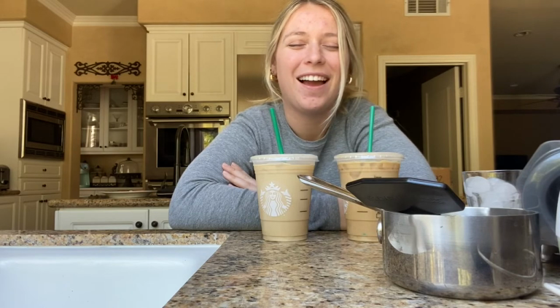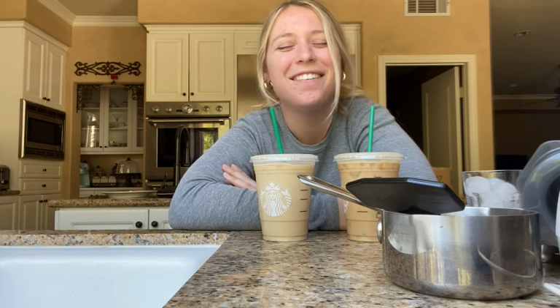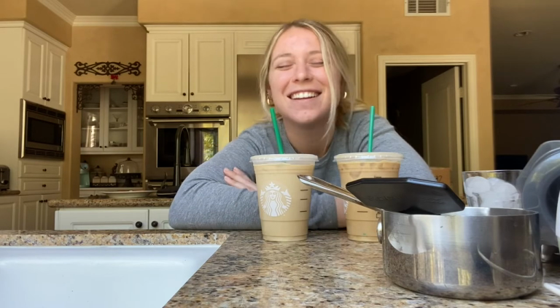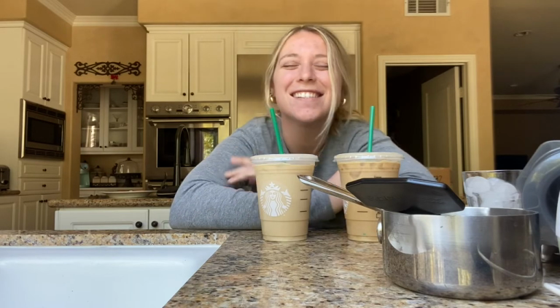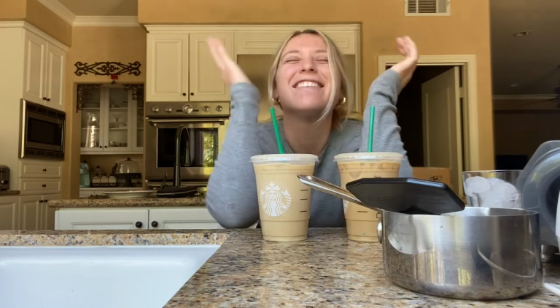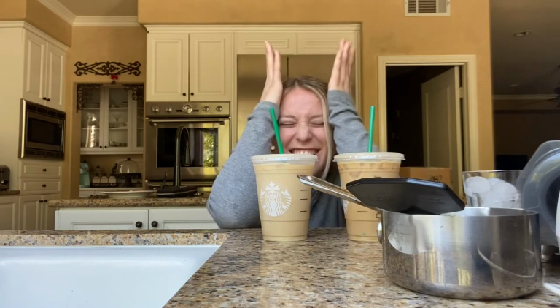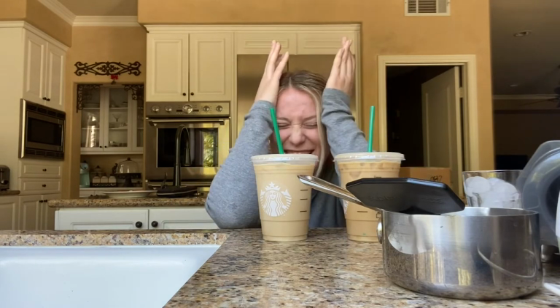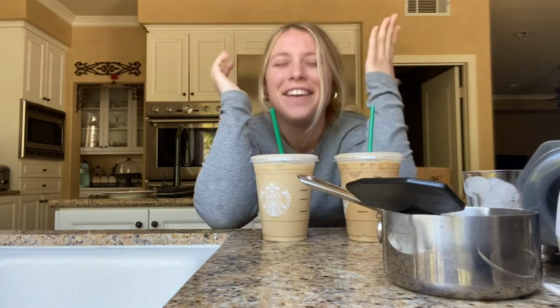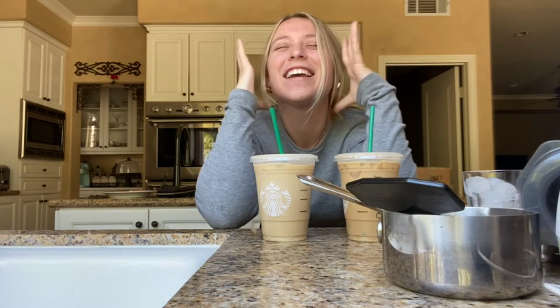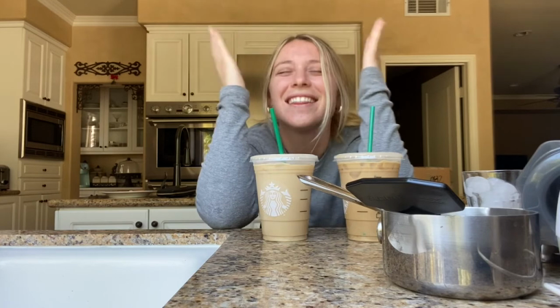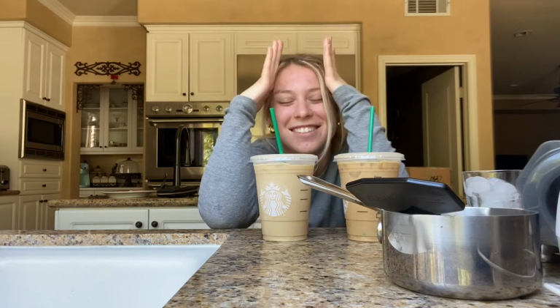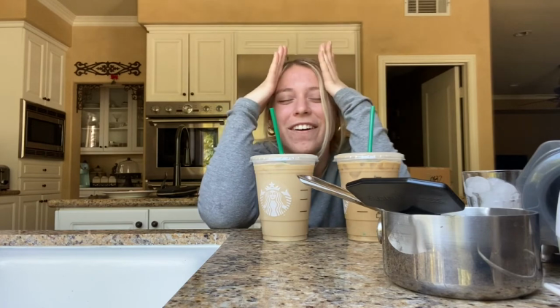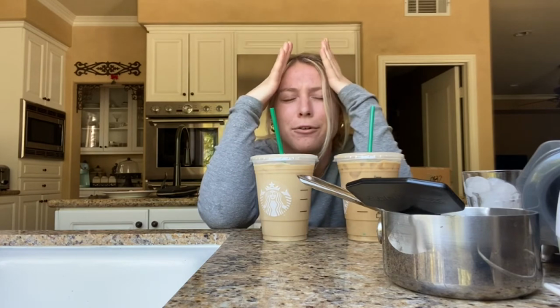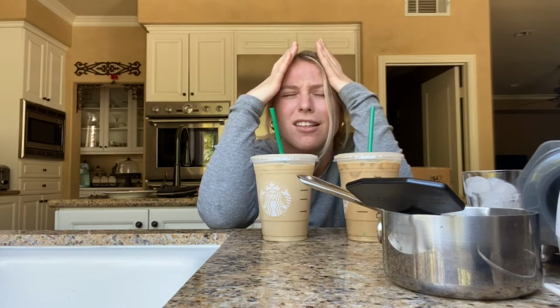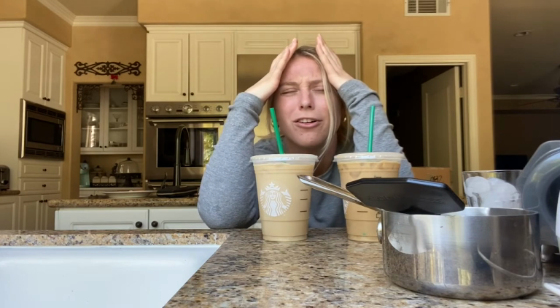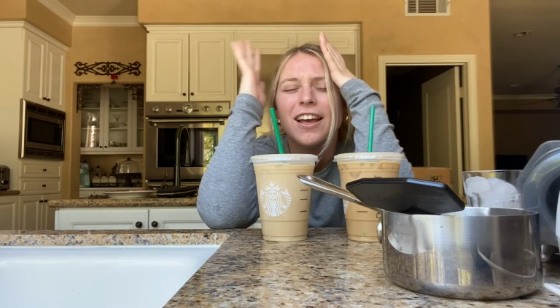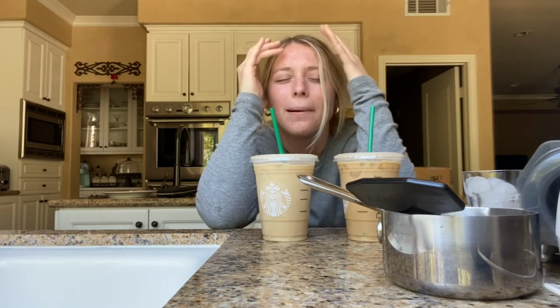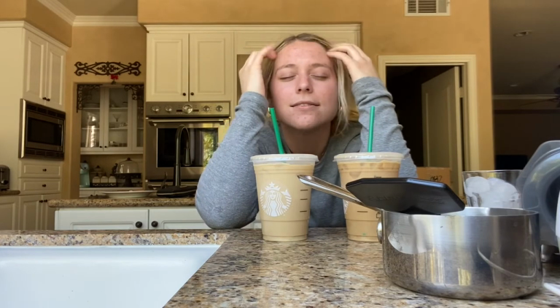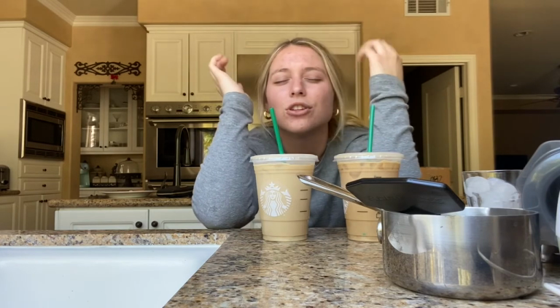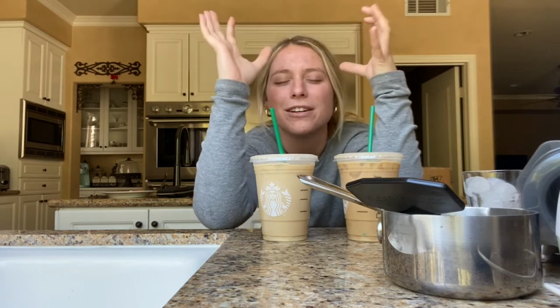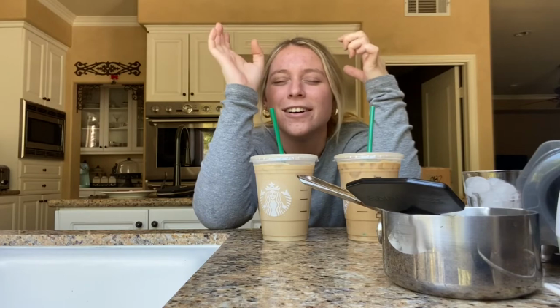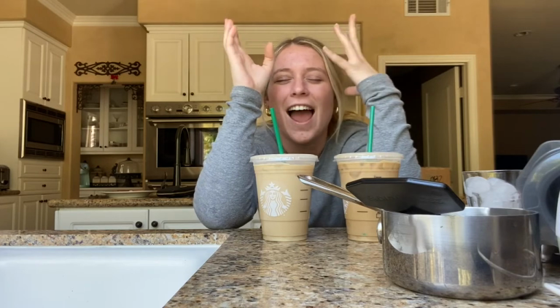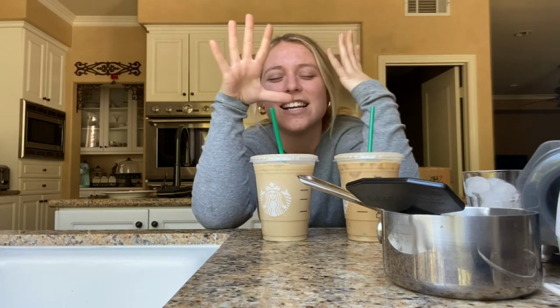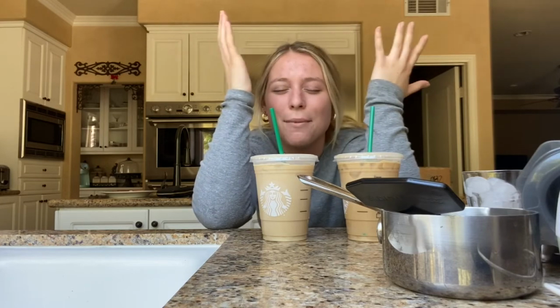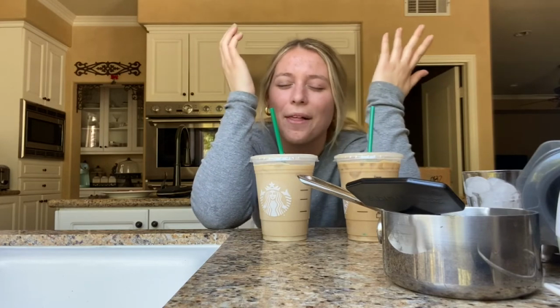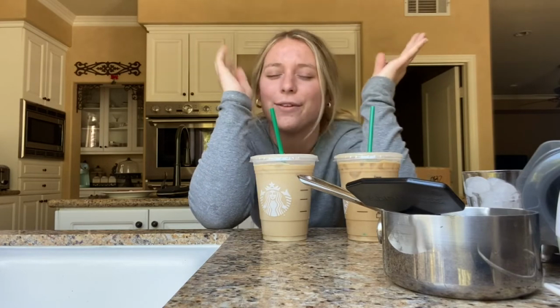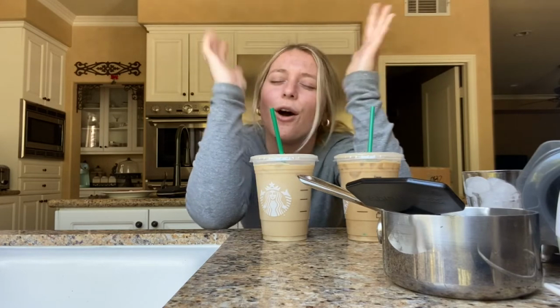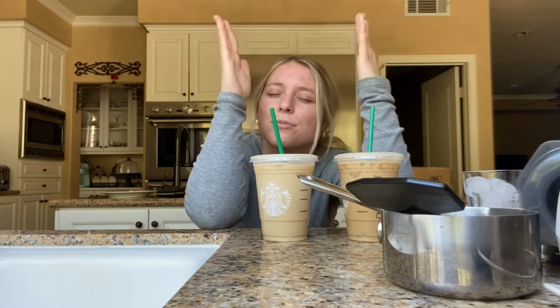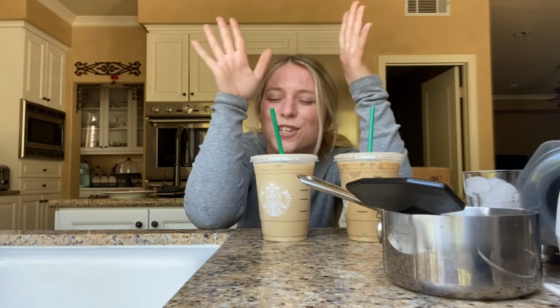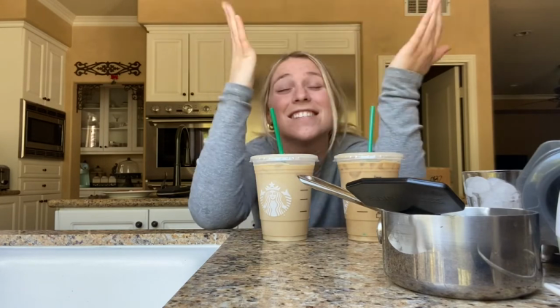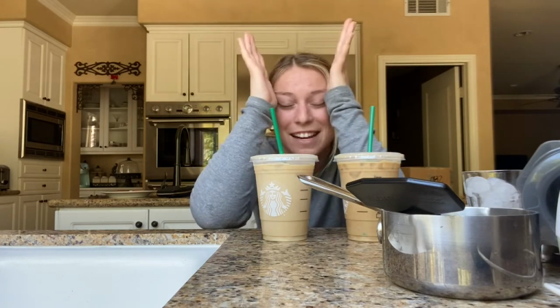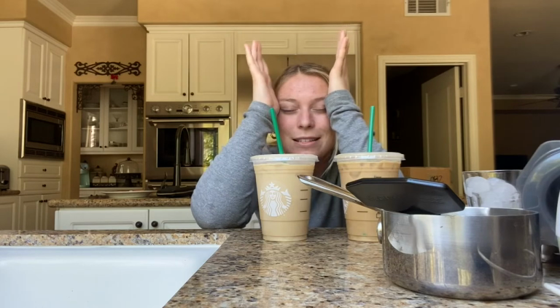I don't know — they taste the same. This is crazy. You can legit make coffee with a $30 AeroPress and have it taste the same as a thousands-of-dollars espresso machine. This is insane. My mind is blown.